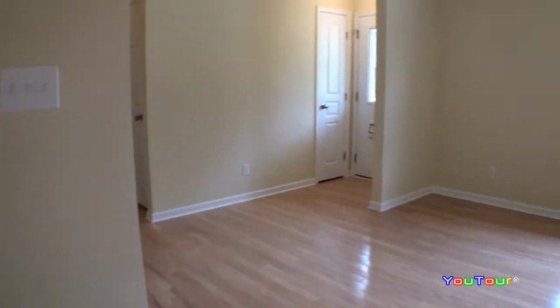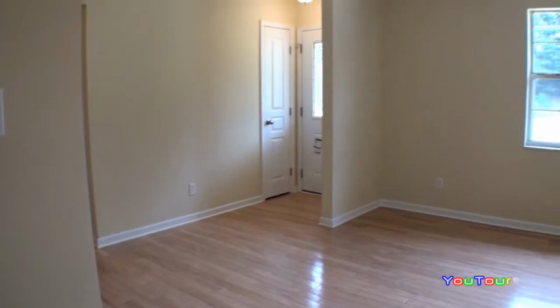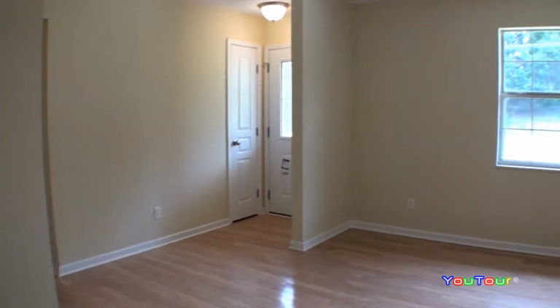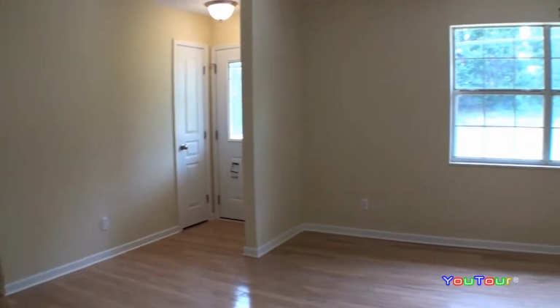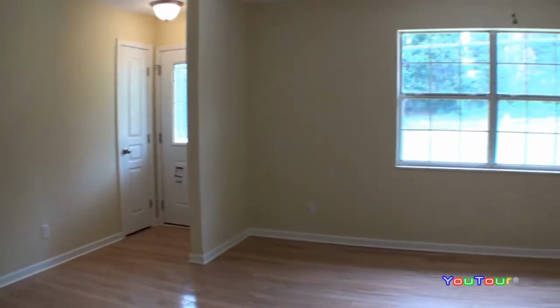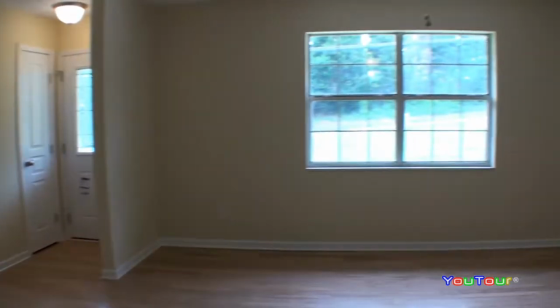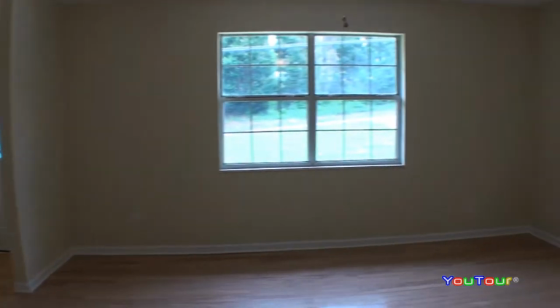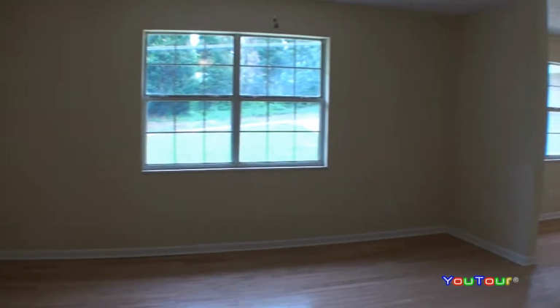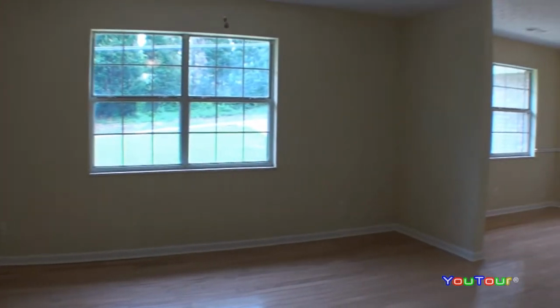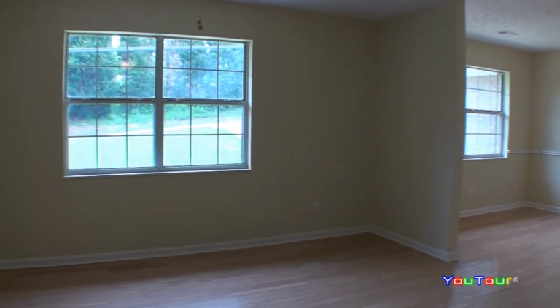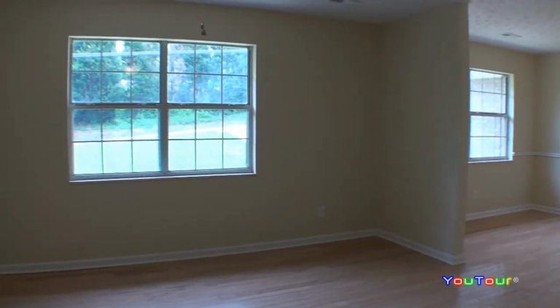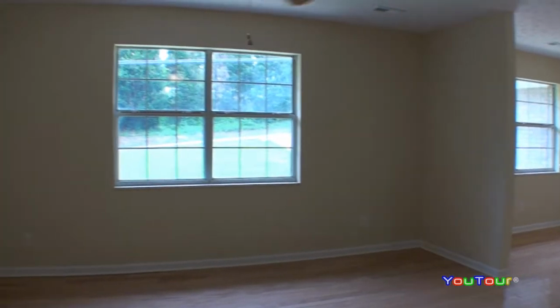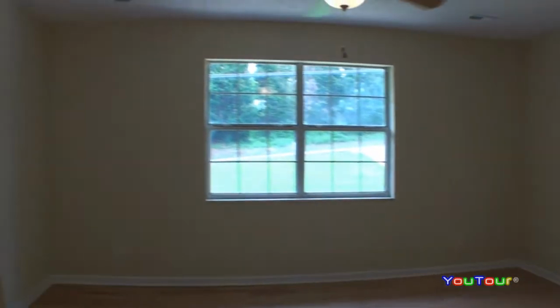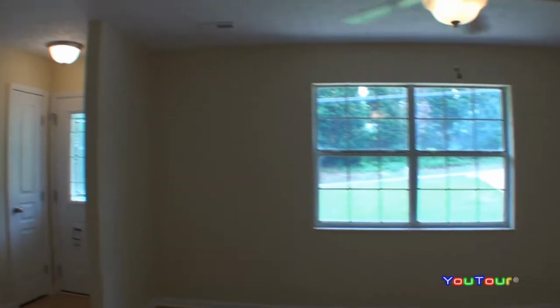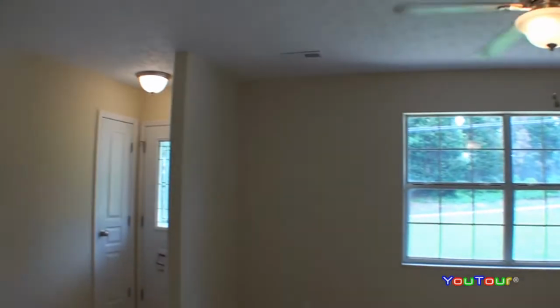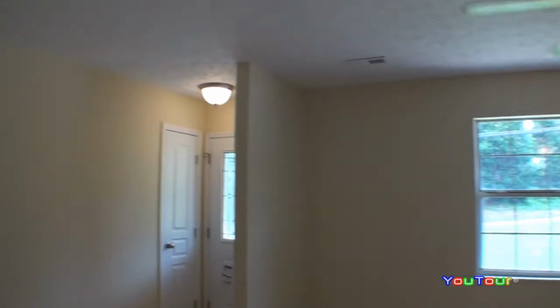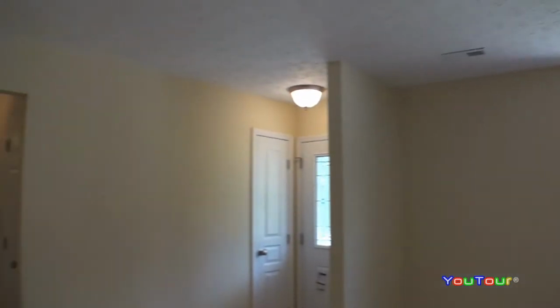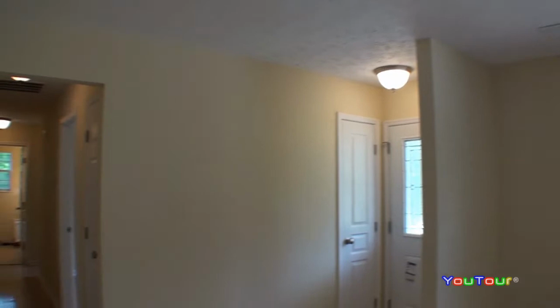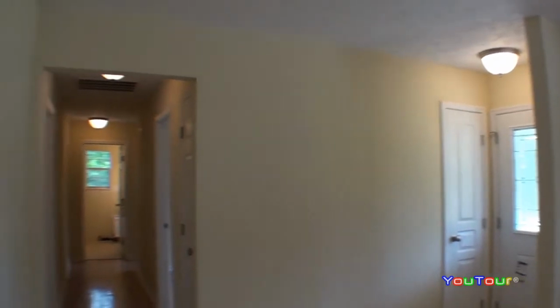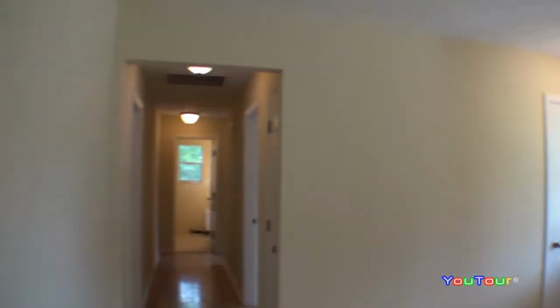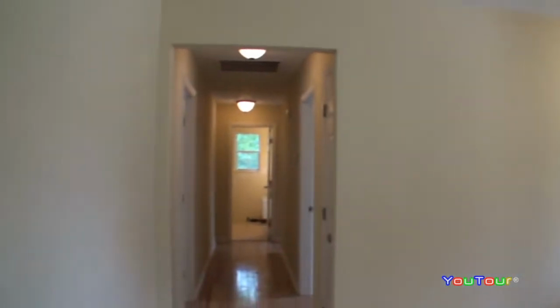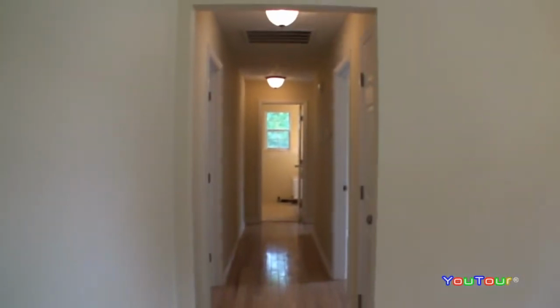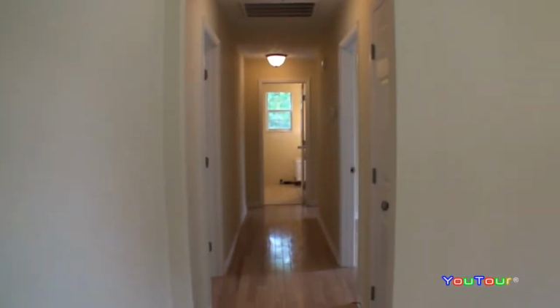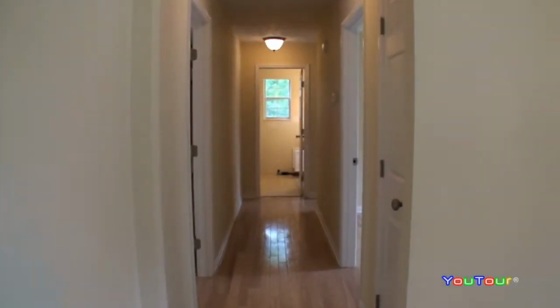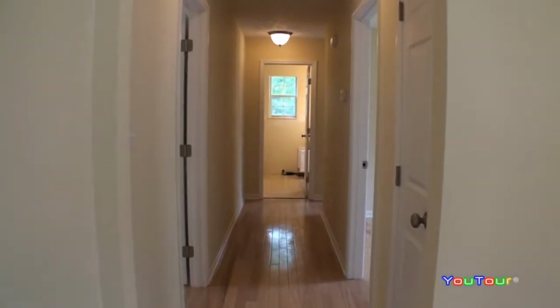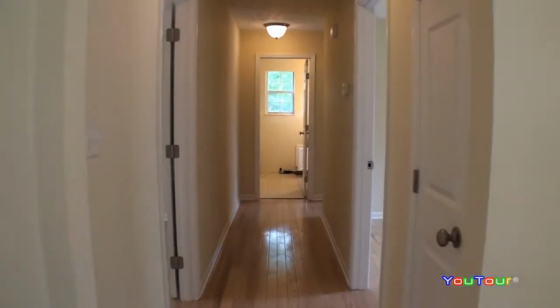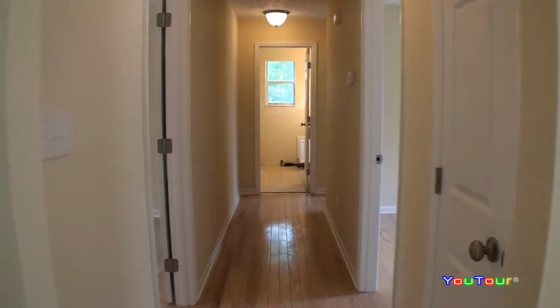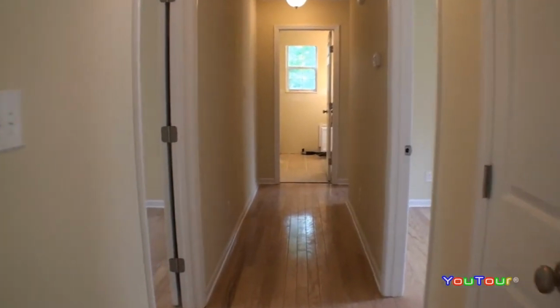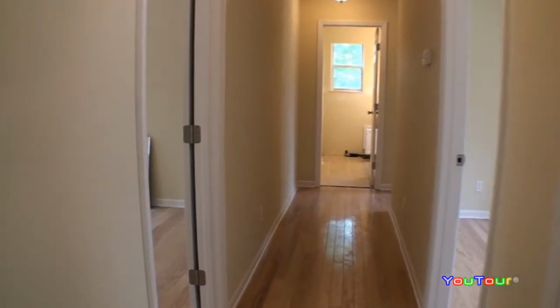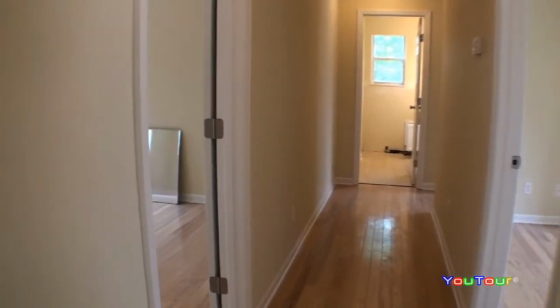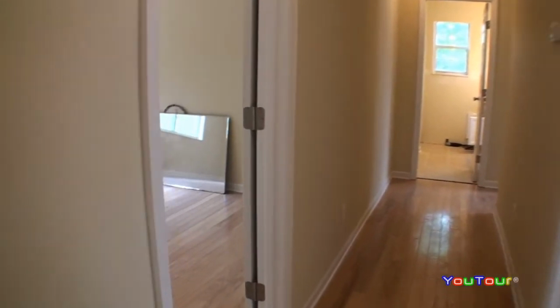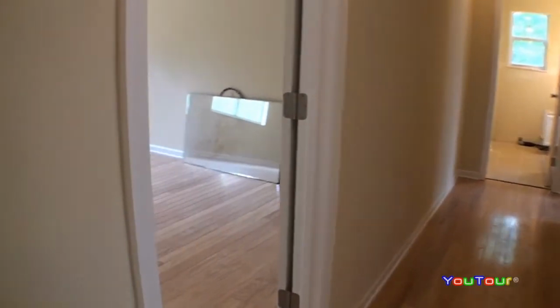Moving through the eat-in area, you get a different angle on the front entry, the living room, and the dining room. There are ceiling fans all over the house.